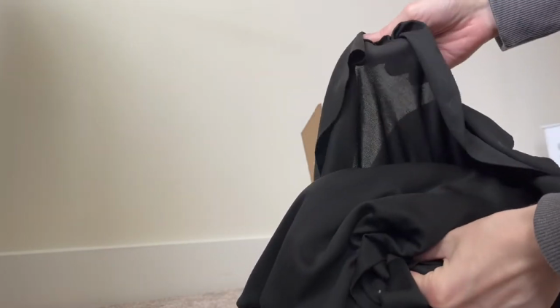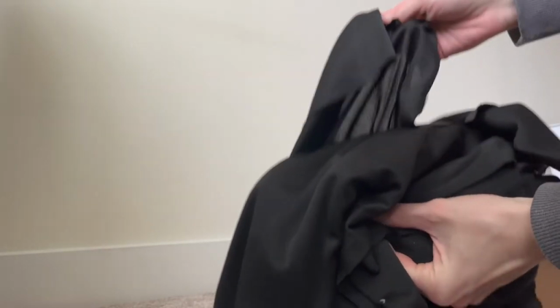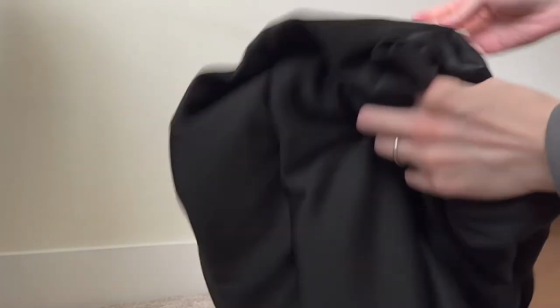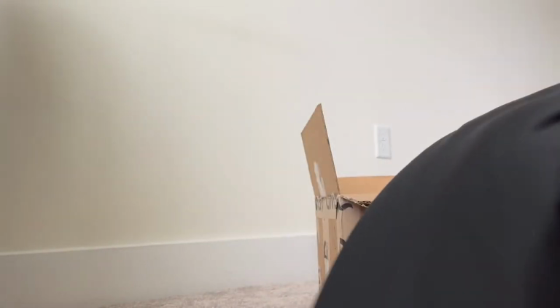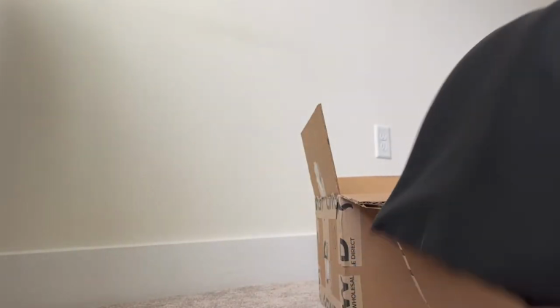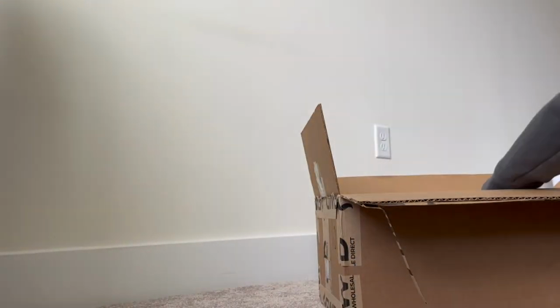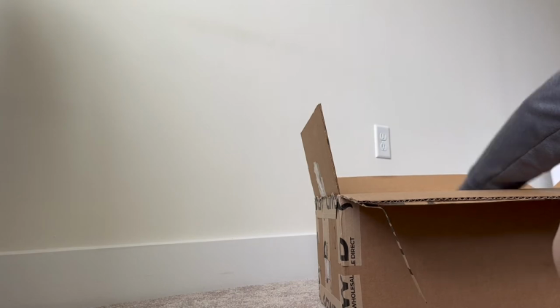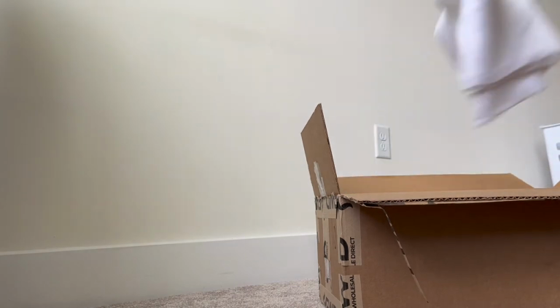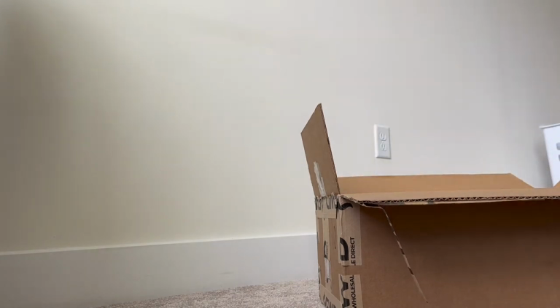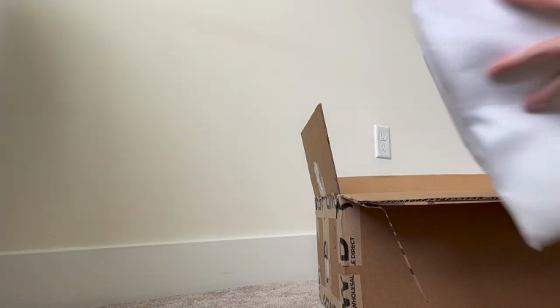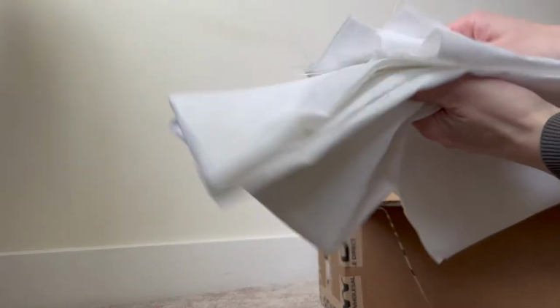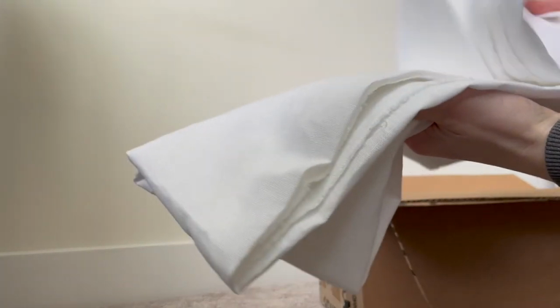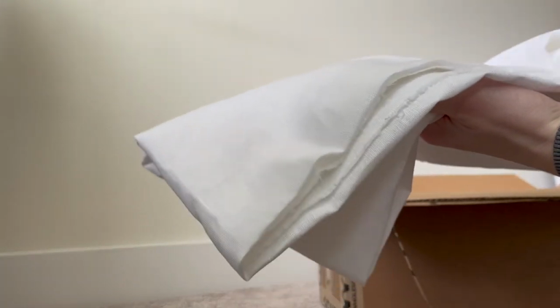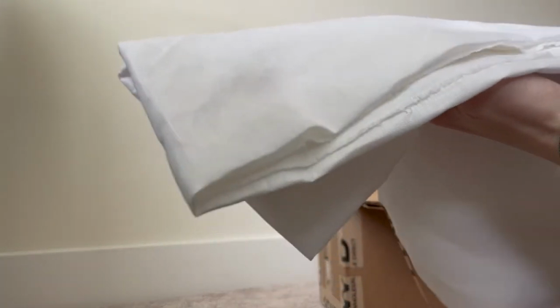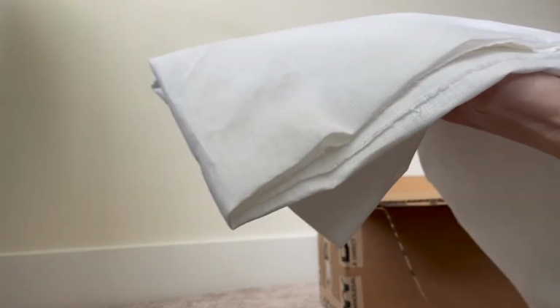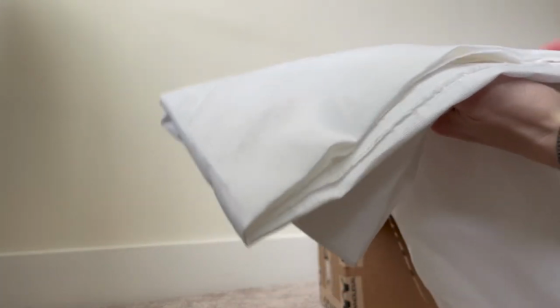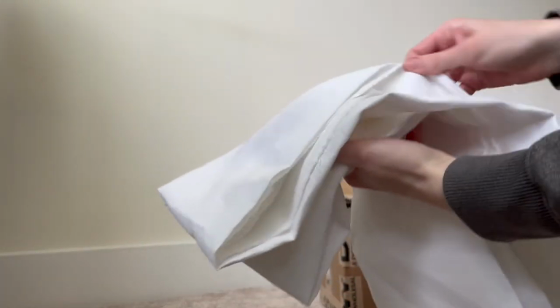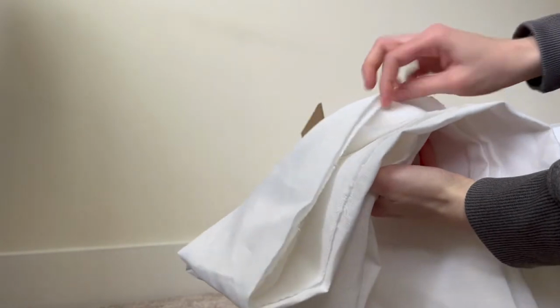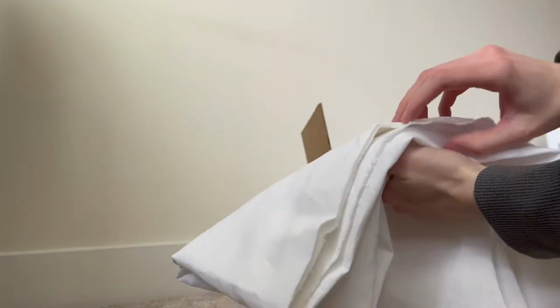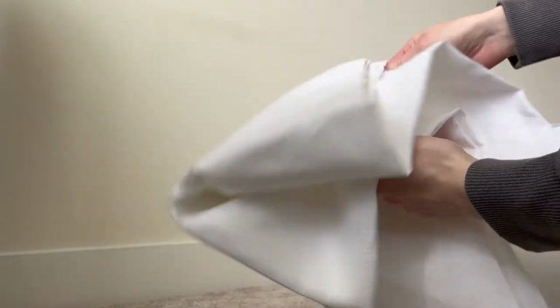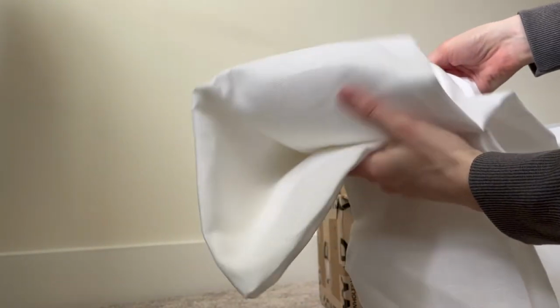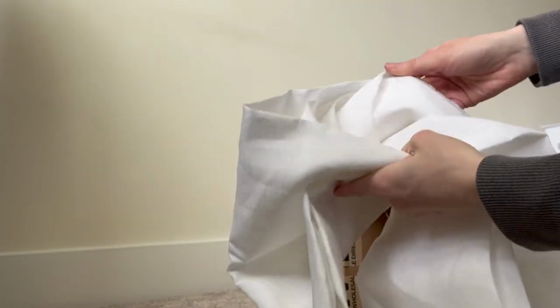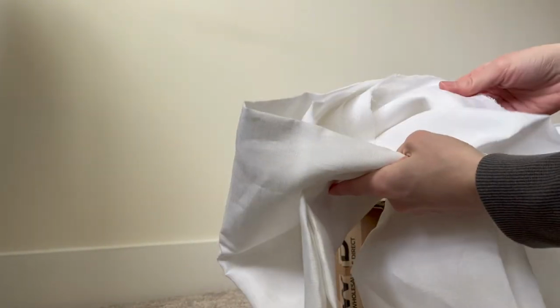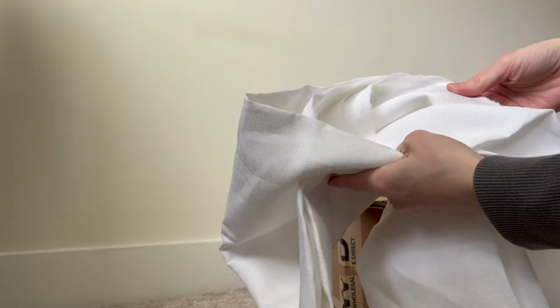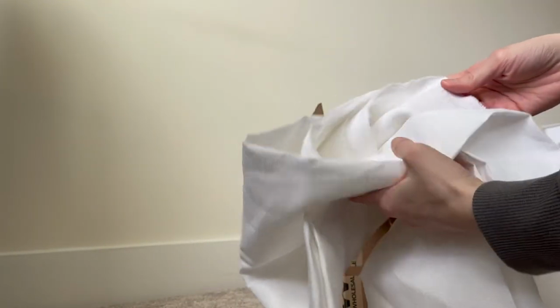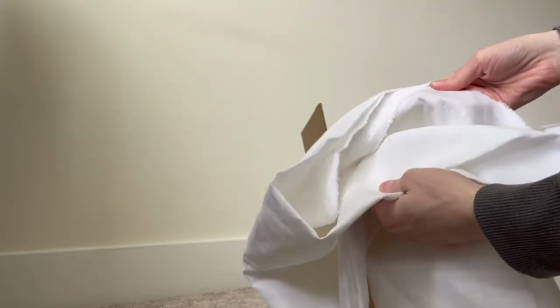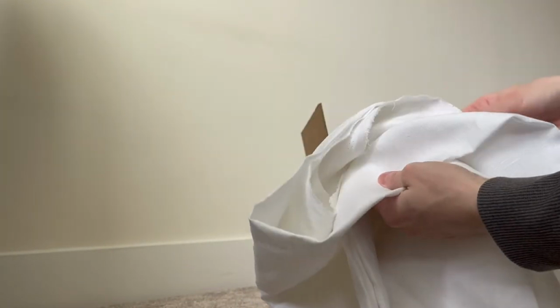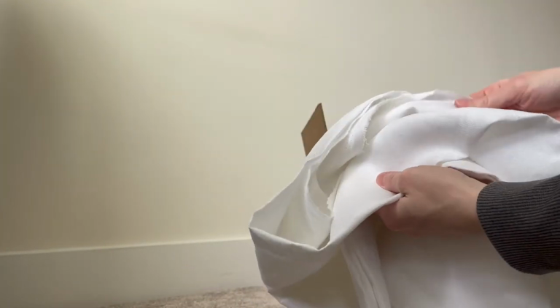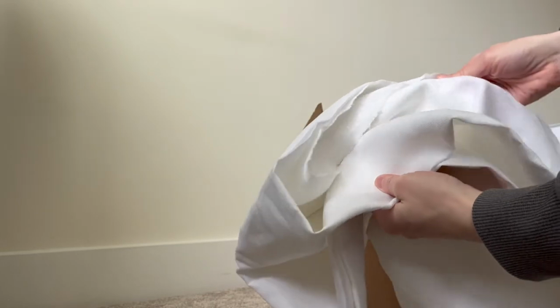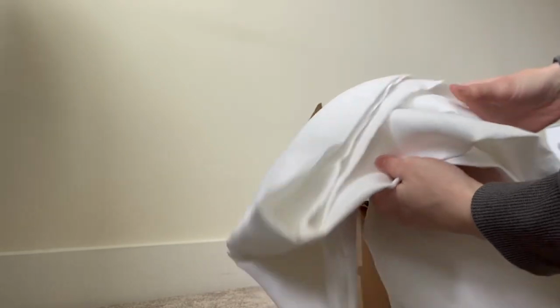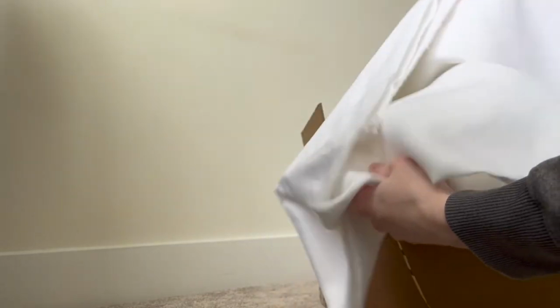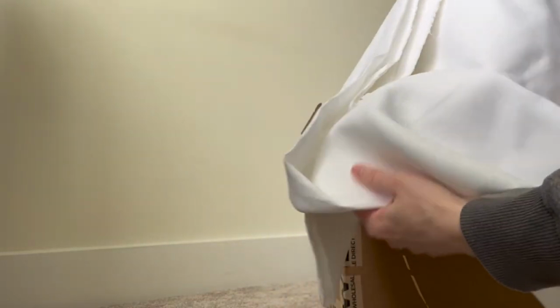It is sort of see-through, so I'll have to double up. Then I got two yards of white linen, which just feels perfect for summer. It's so nice — it feels very crisp and cool. I'm excited to work with it and figure out exactly what I want to do with this fabric.